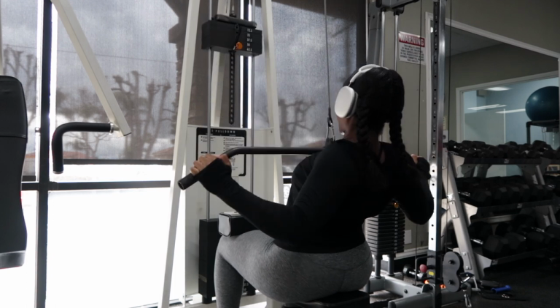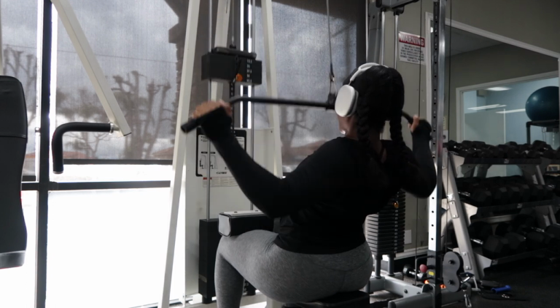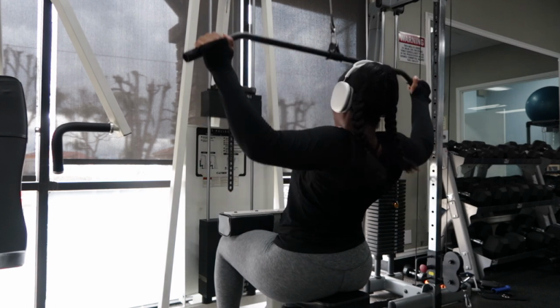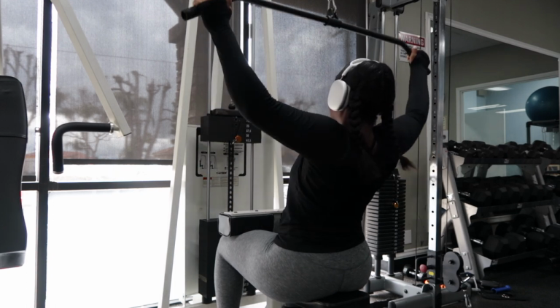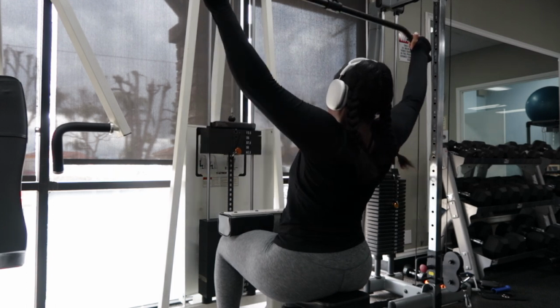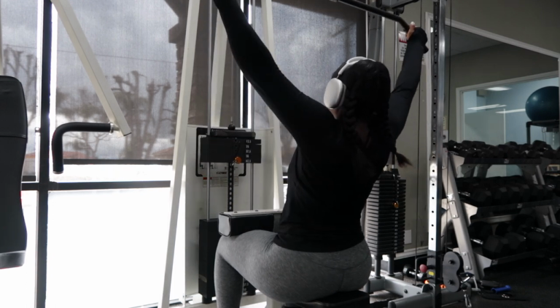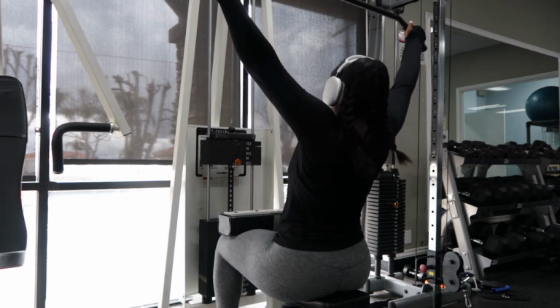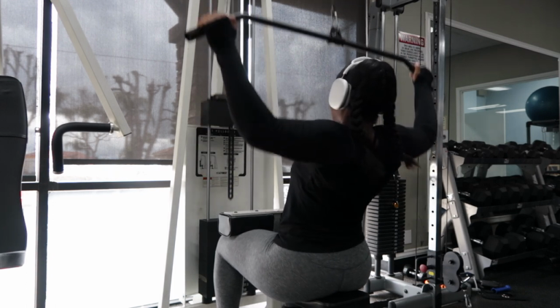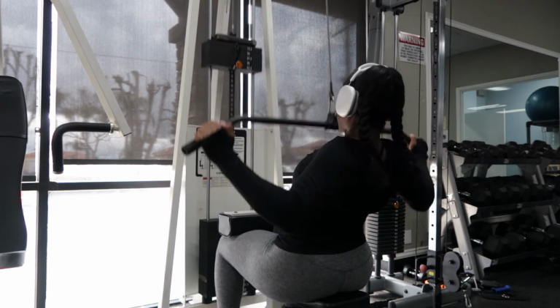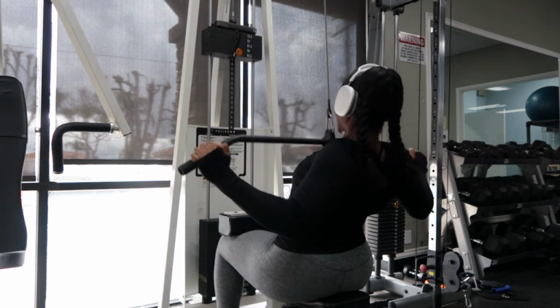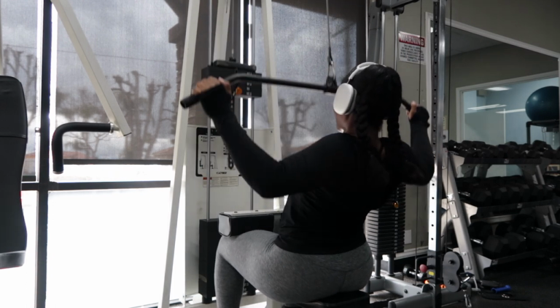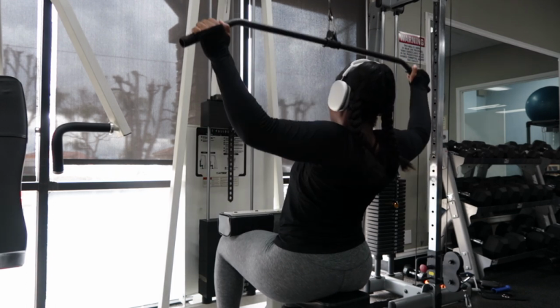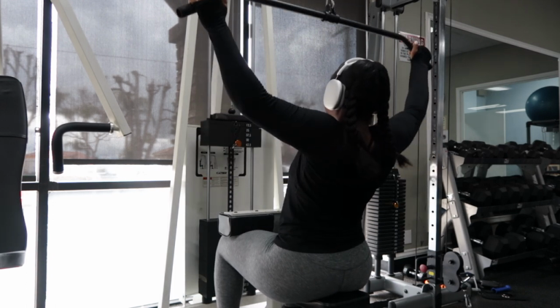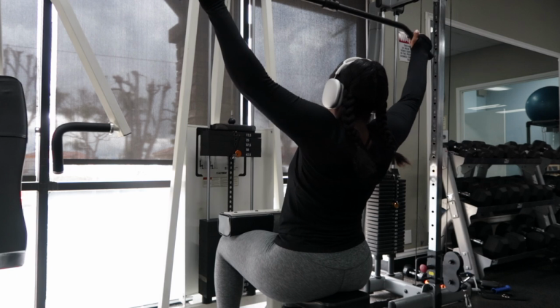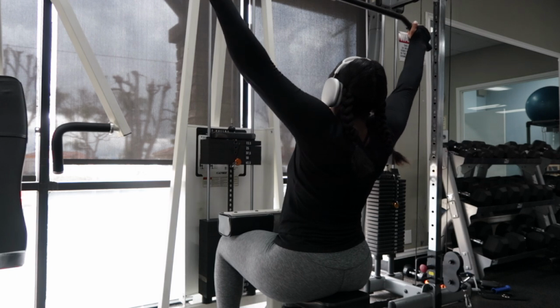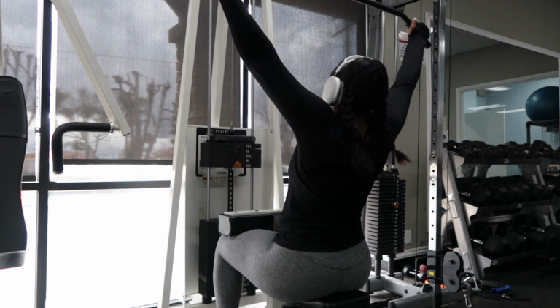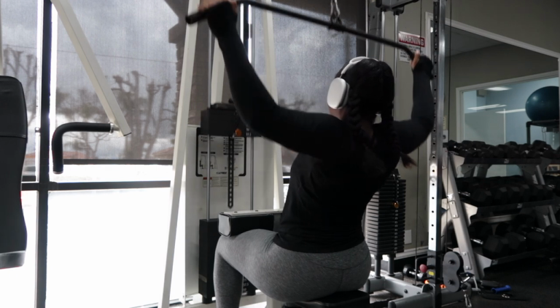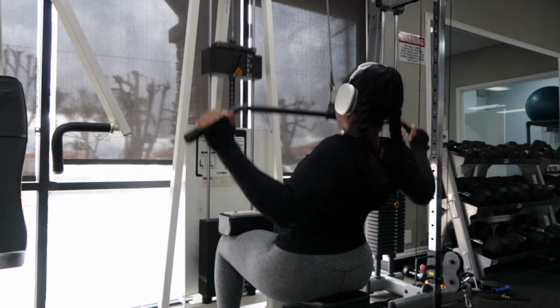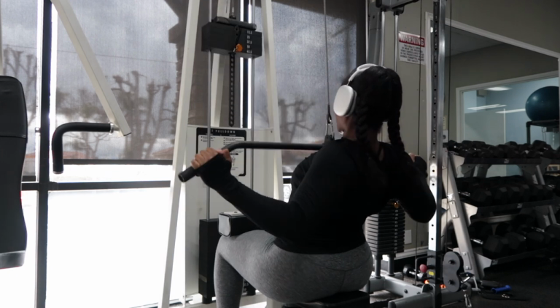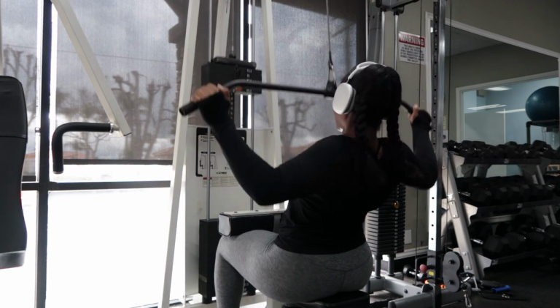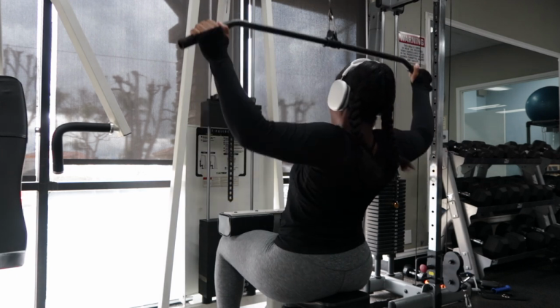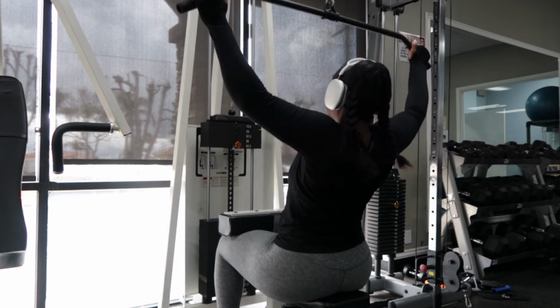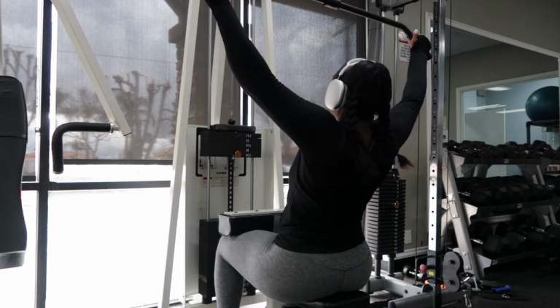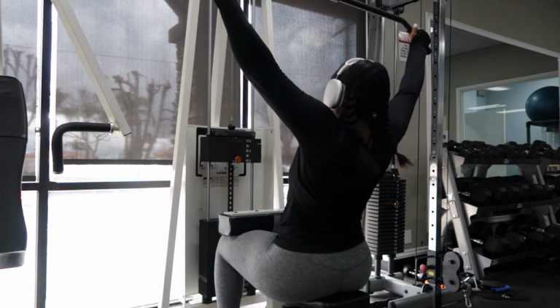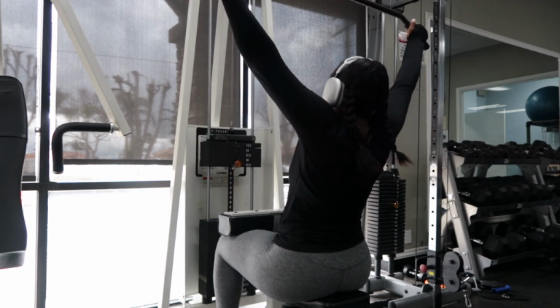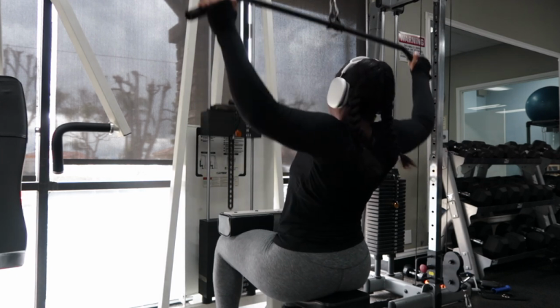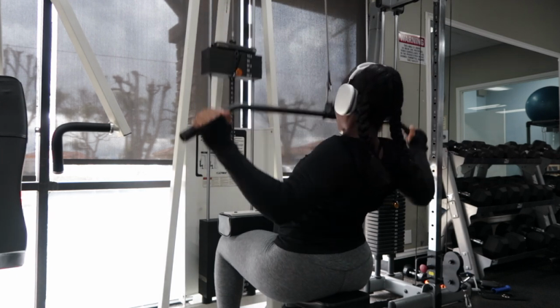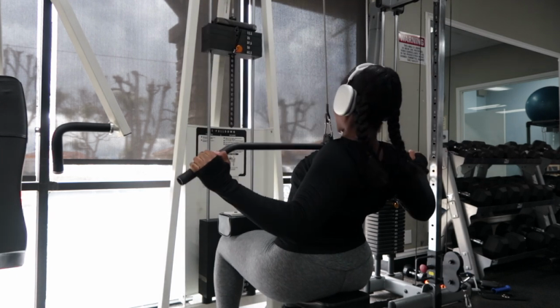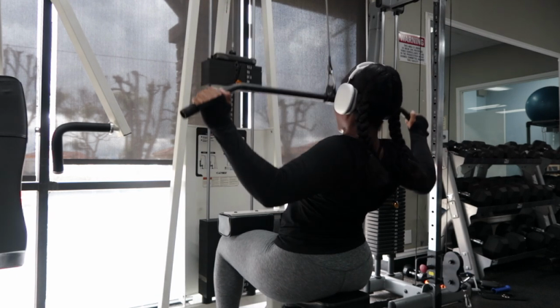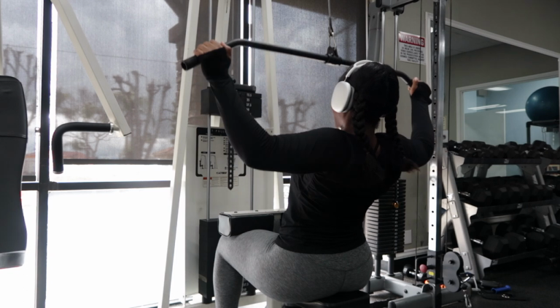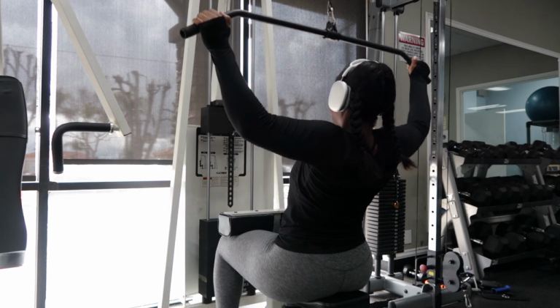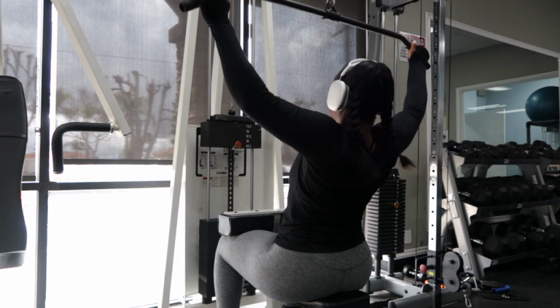That was my last exercise. After this I did 10 more minutes of cardio just to cool down and bring my heart rate down. All you need is 10 minutes. Now we're going to go make breakfast because I am hungry!